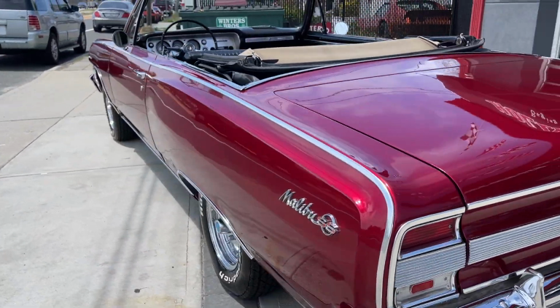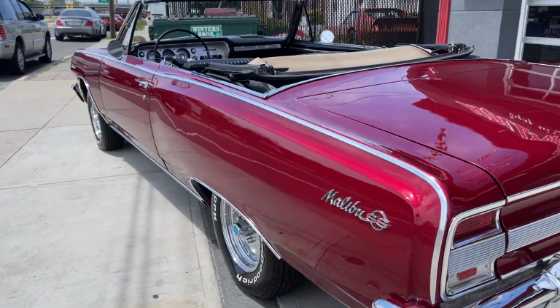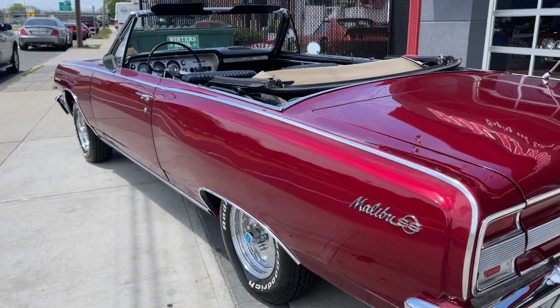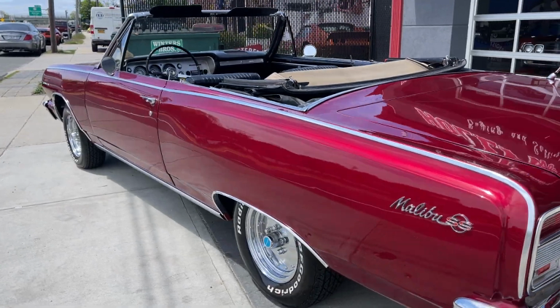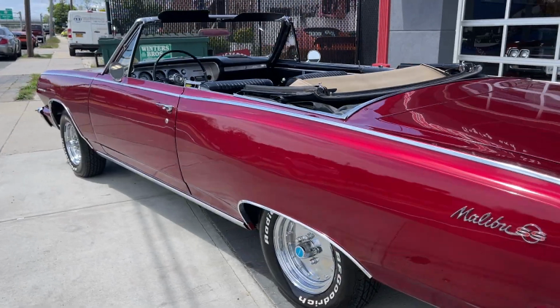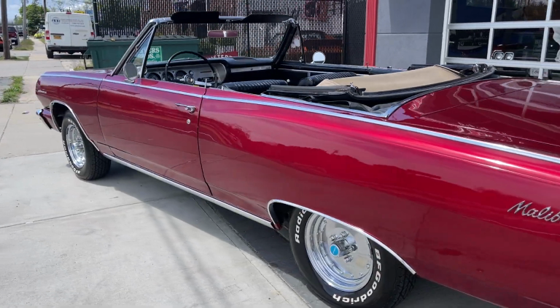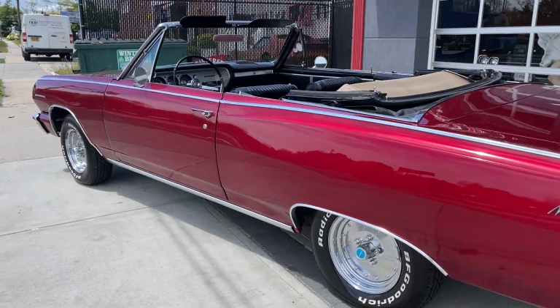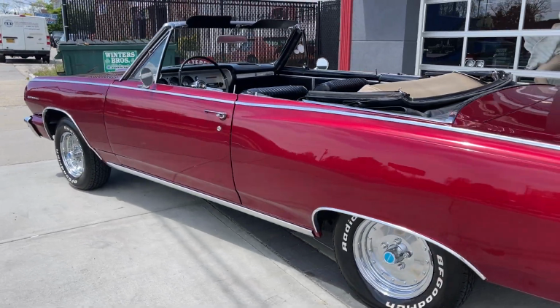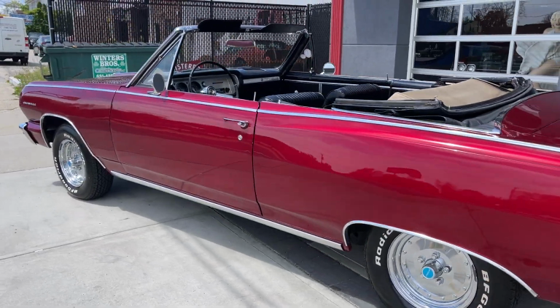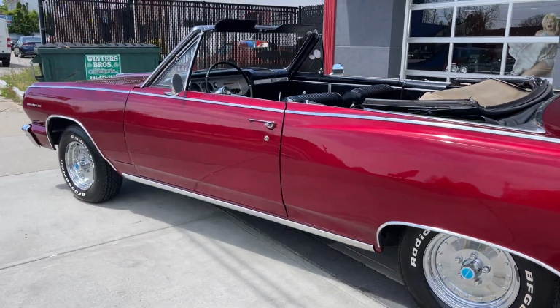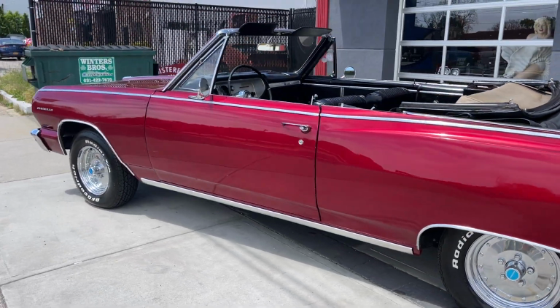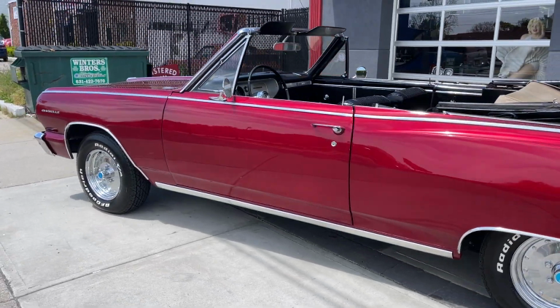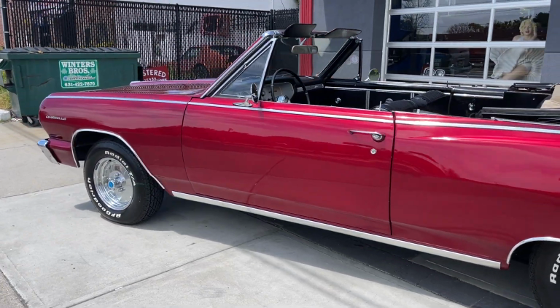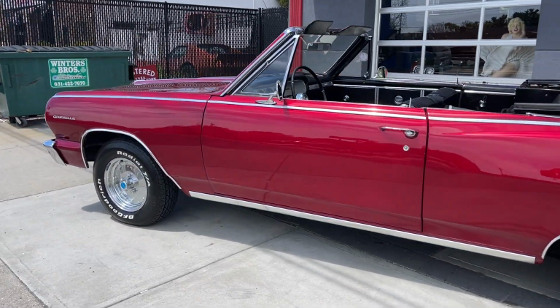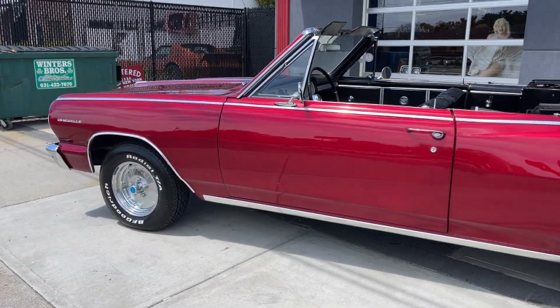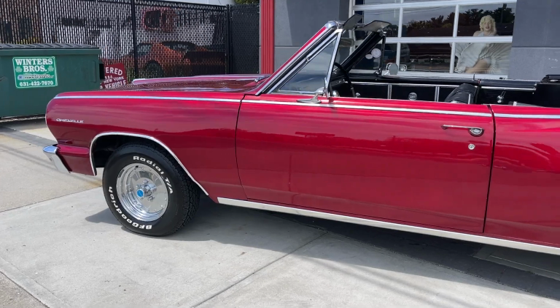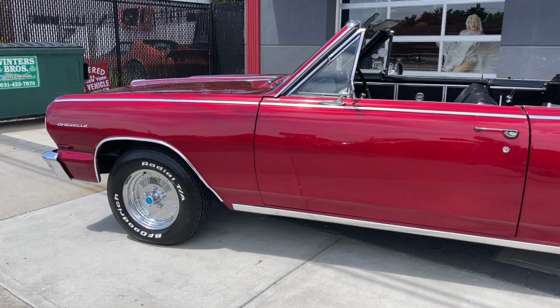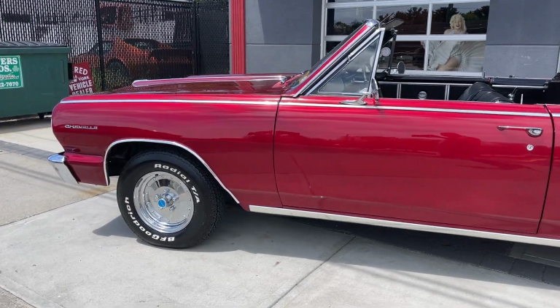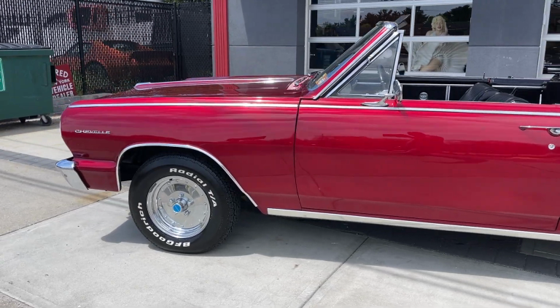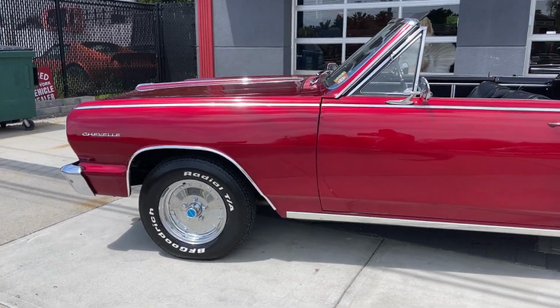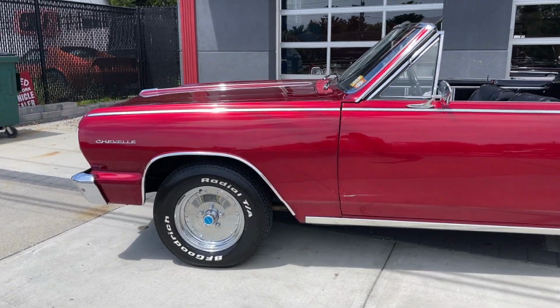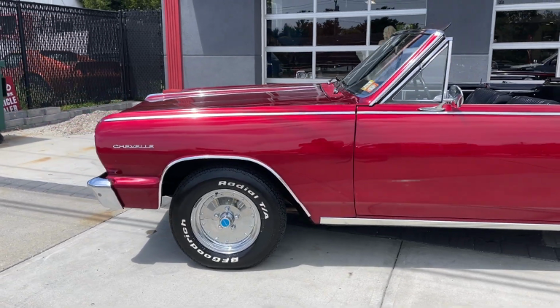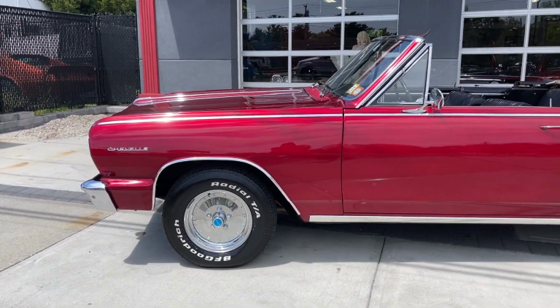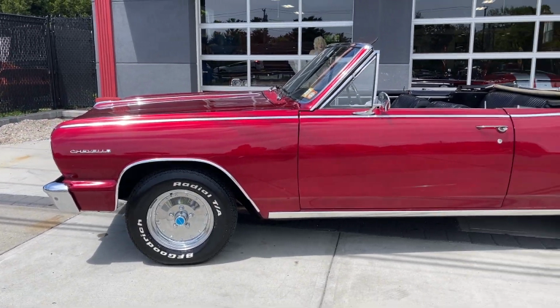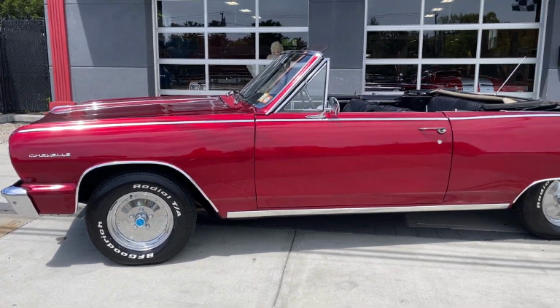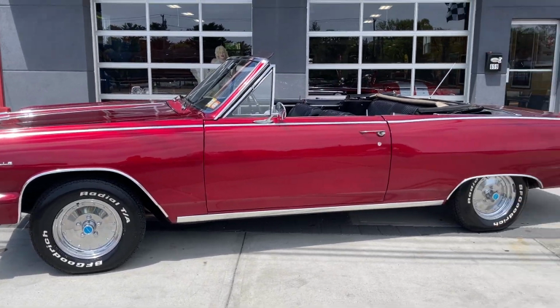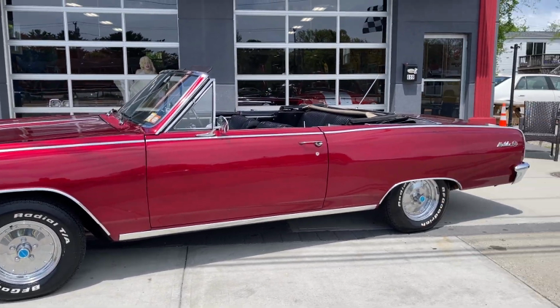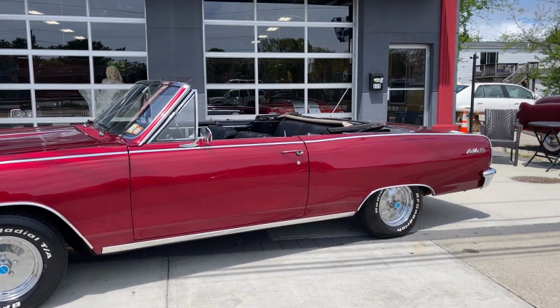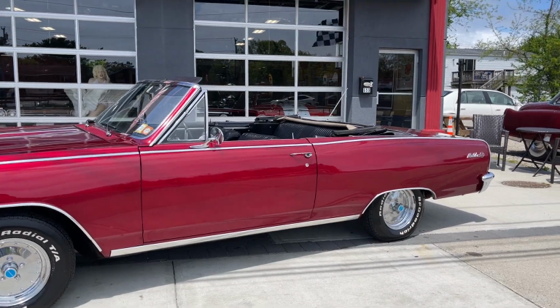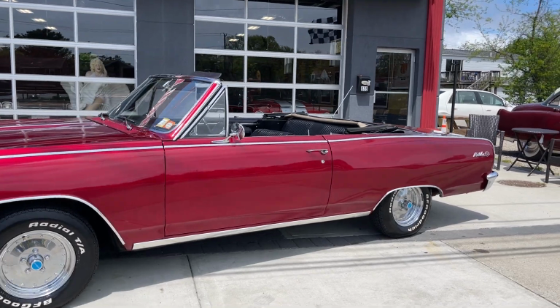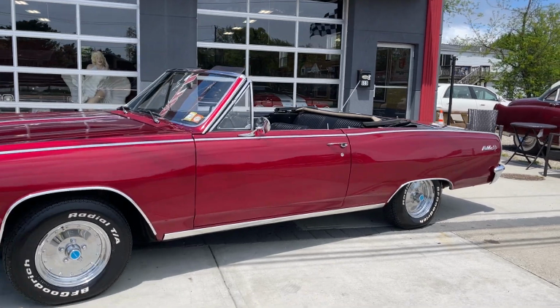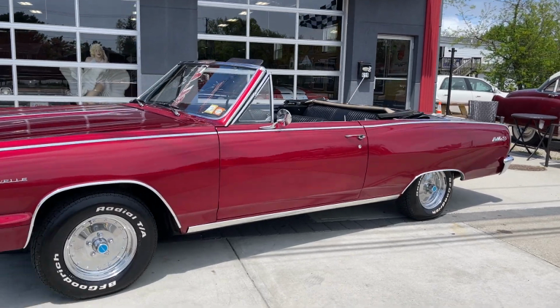Brand new top motor, brand new carburetor. All tuned up, ready to go. Old school Cragar SST rims on there. What a really, really nice car. '64 Malibu SS. Love it.